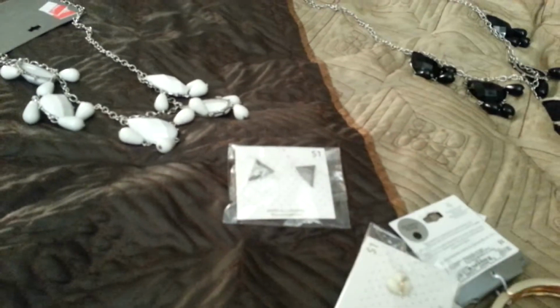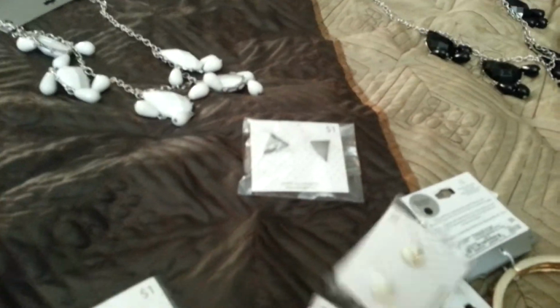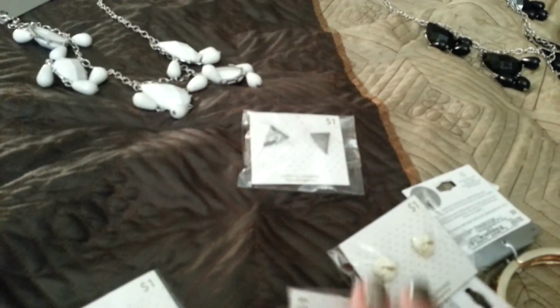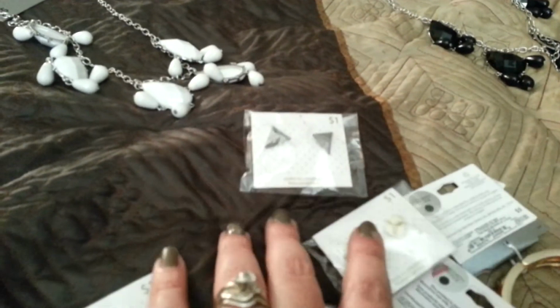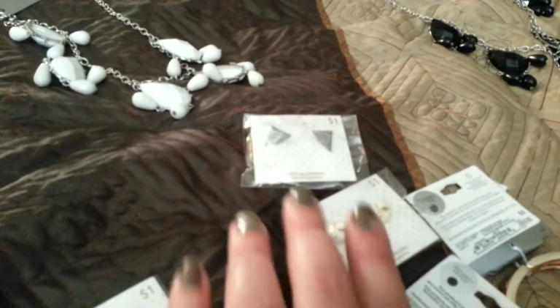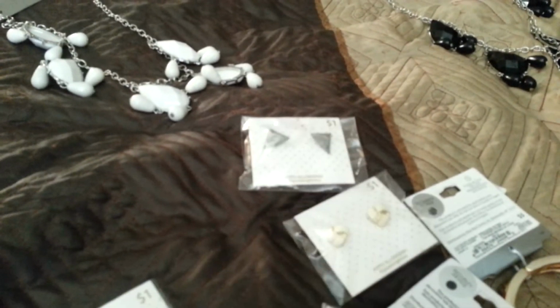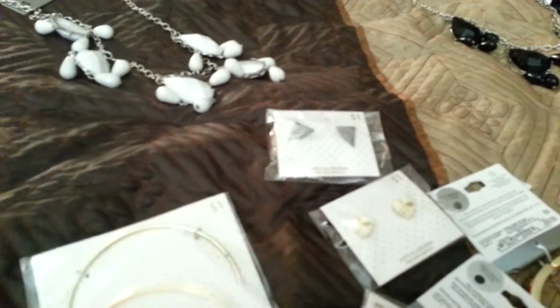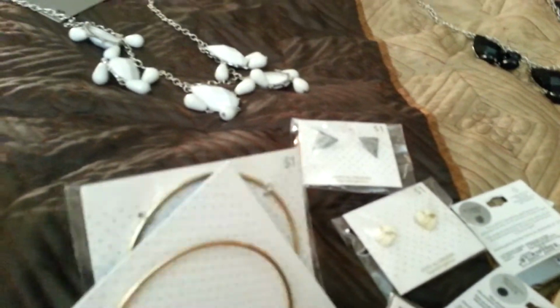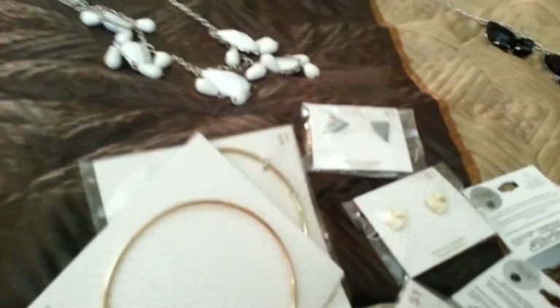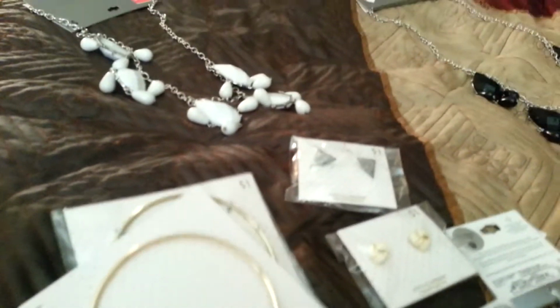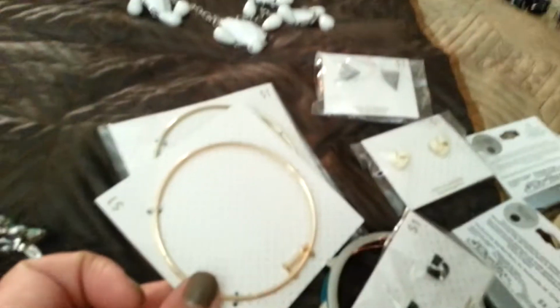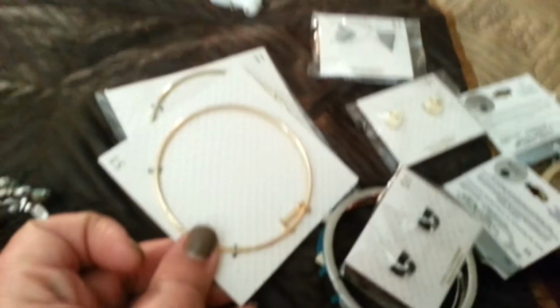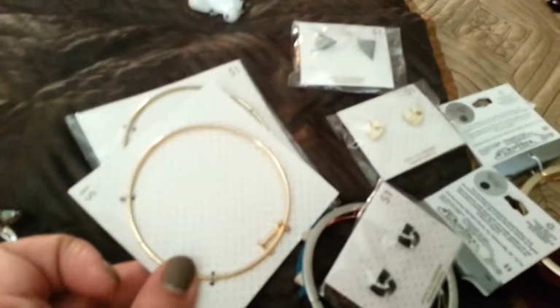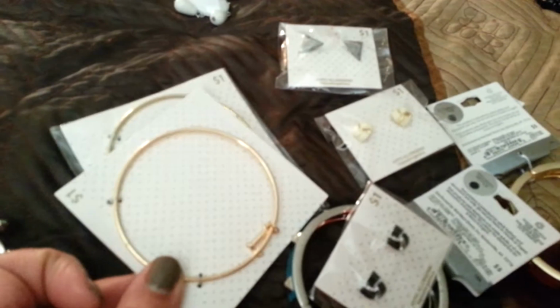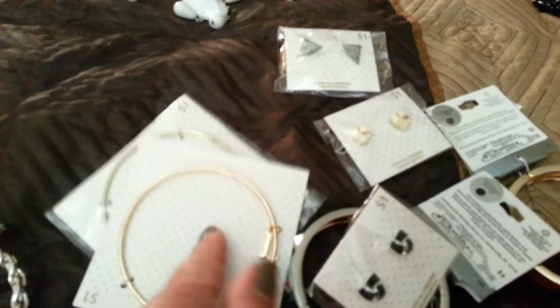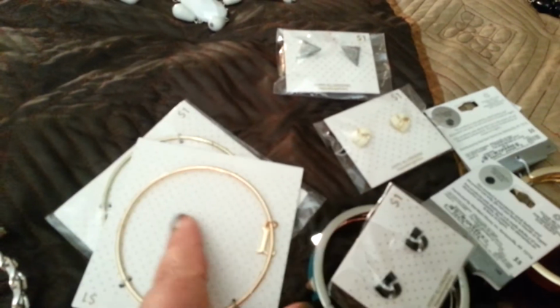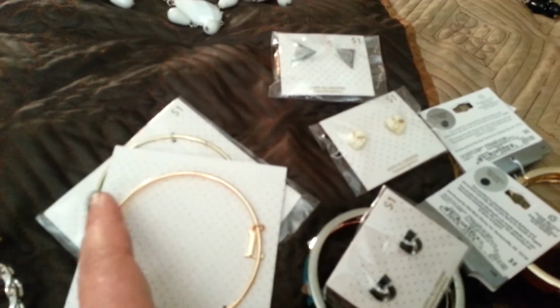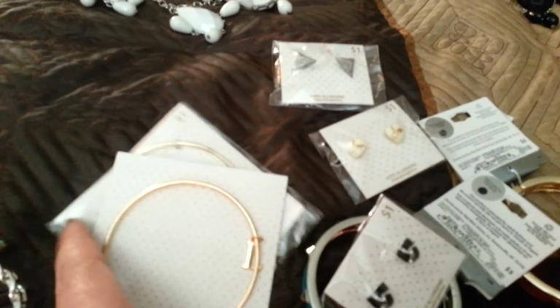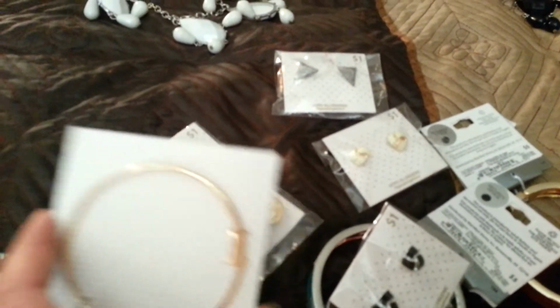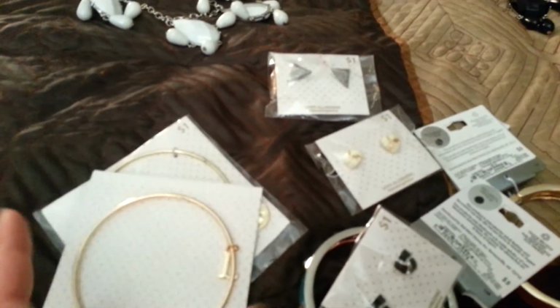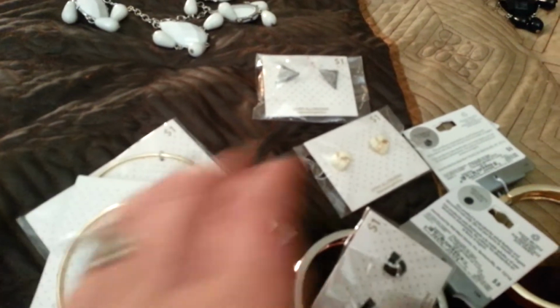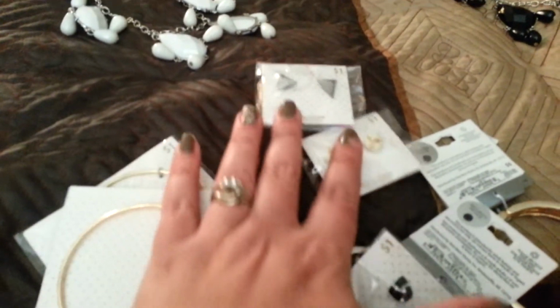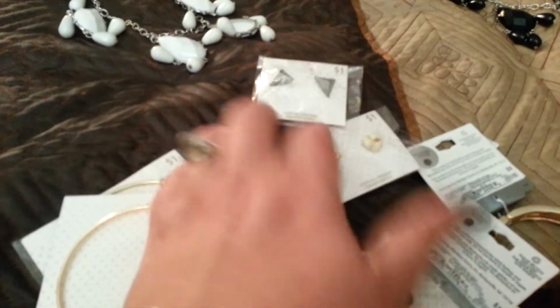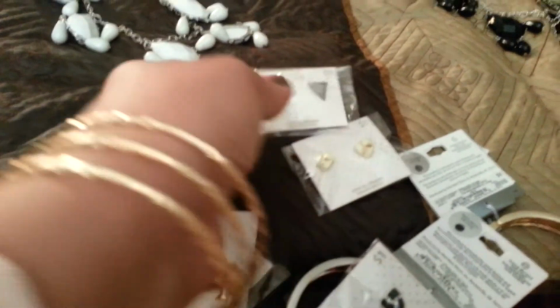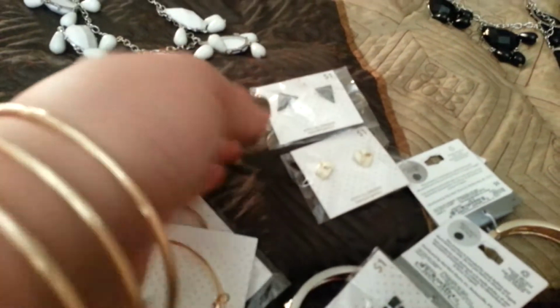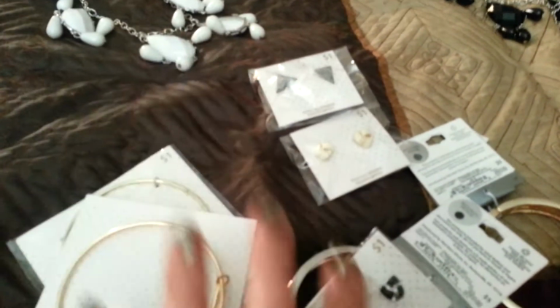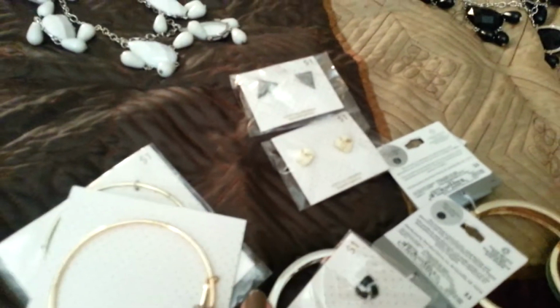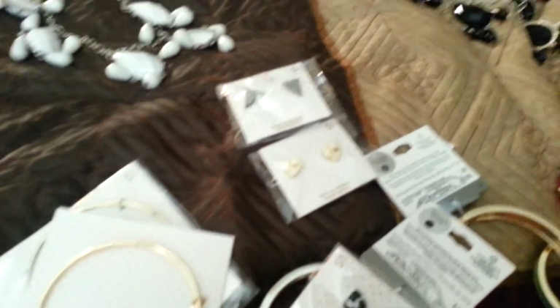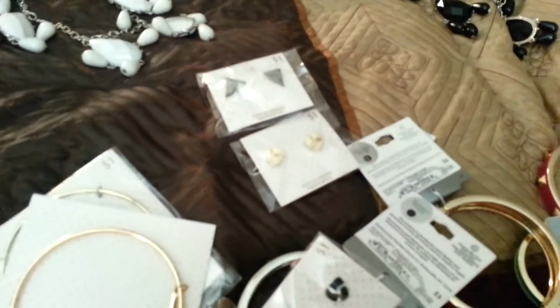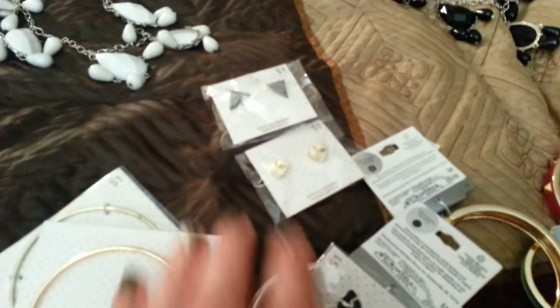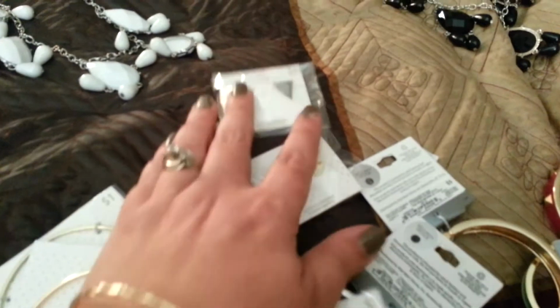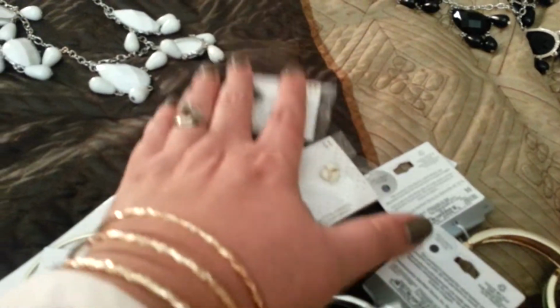They had a big bin of all those studs, and even the bangle bracelets had a big bin too, so there was a lot to choose from. Those were regular price, so they're probably always there.